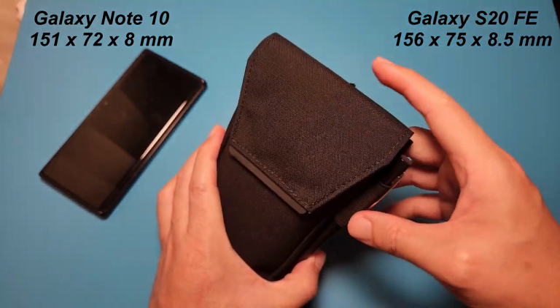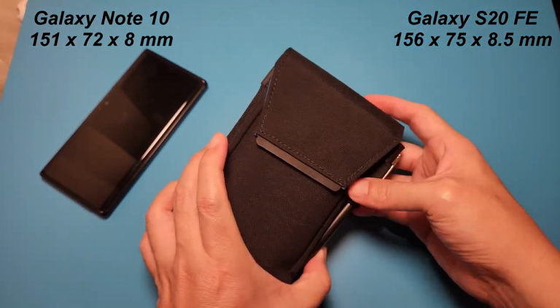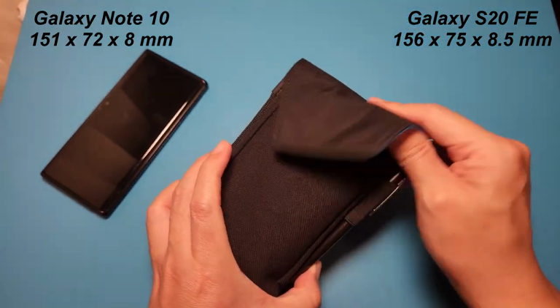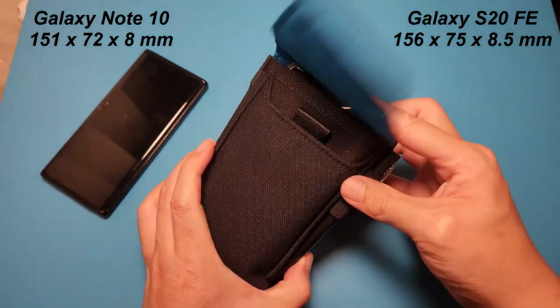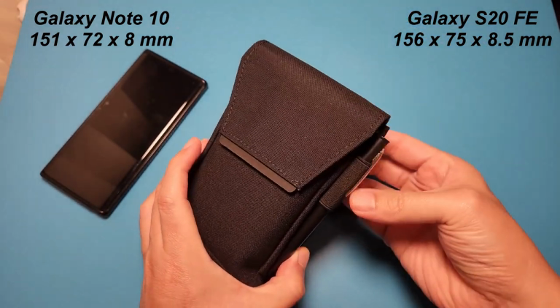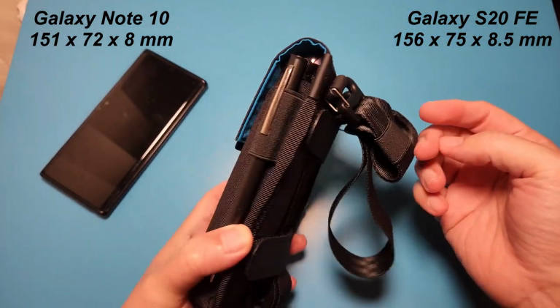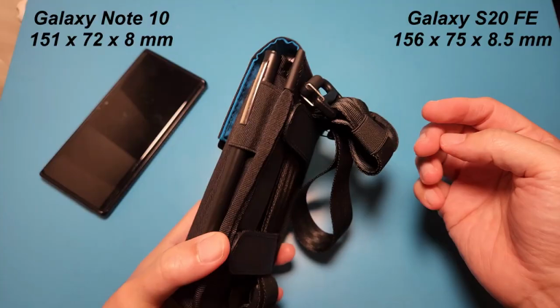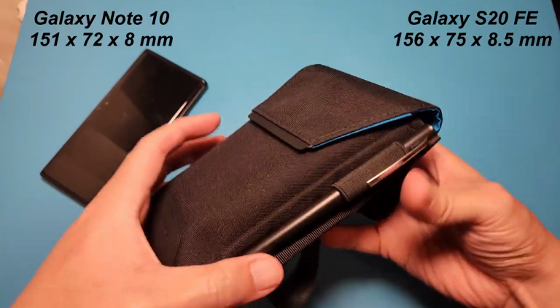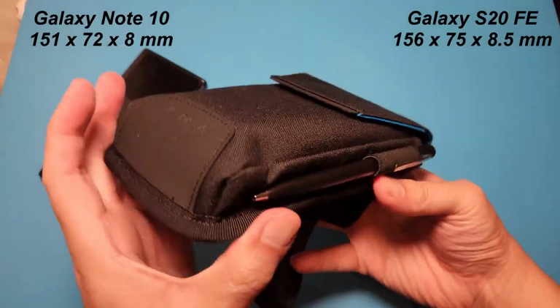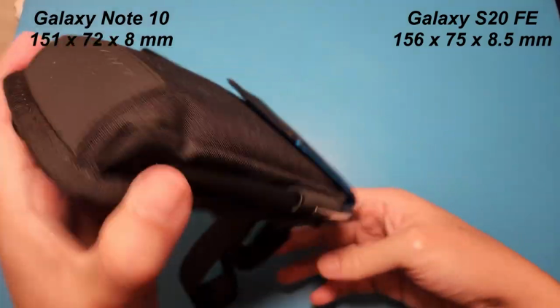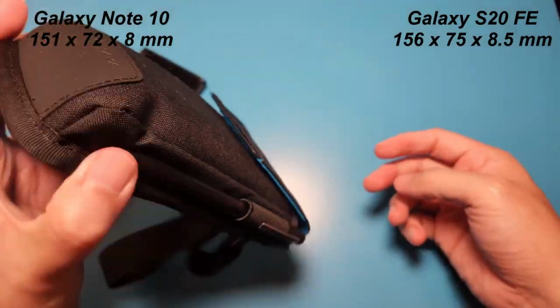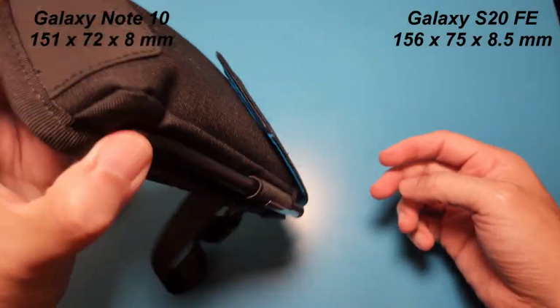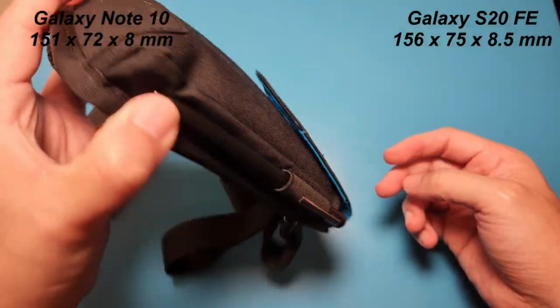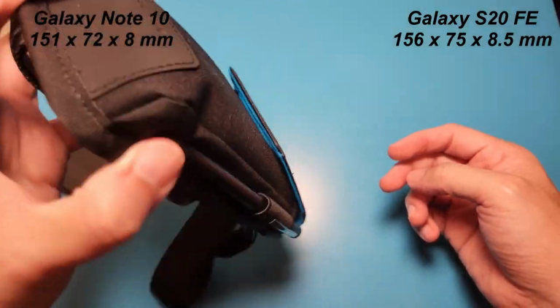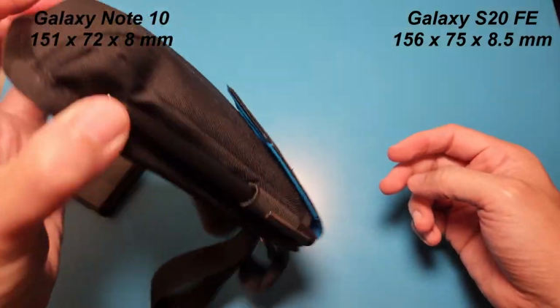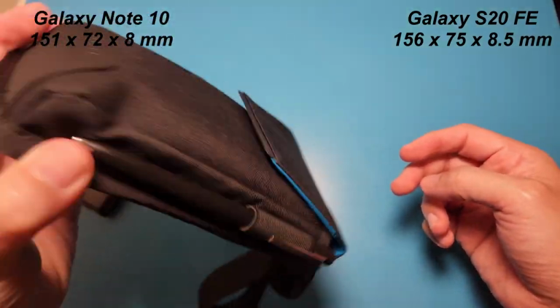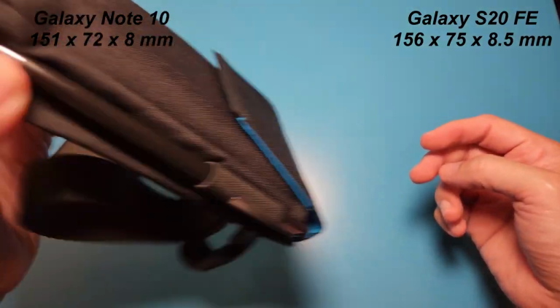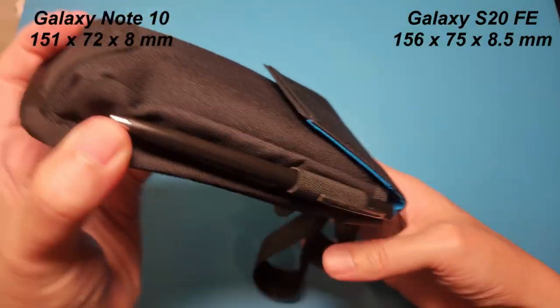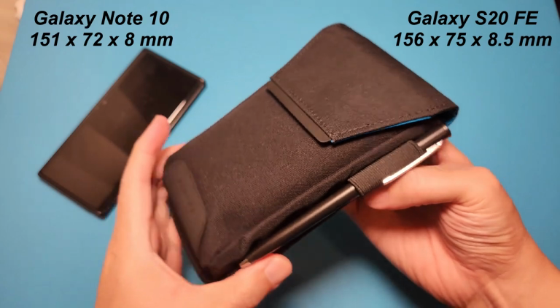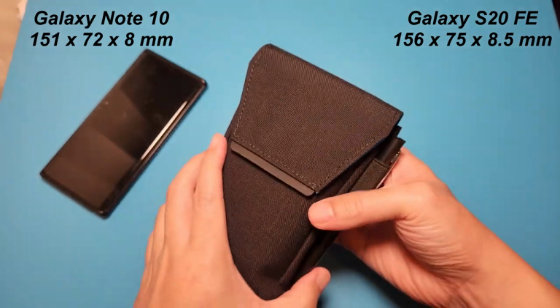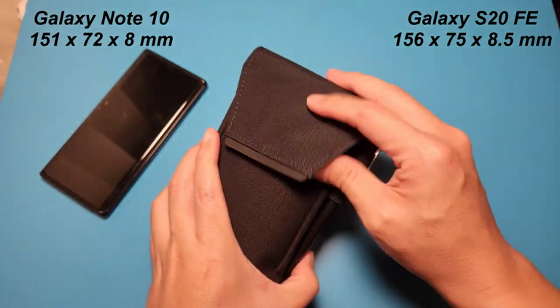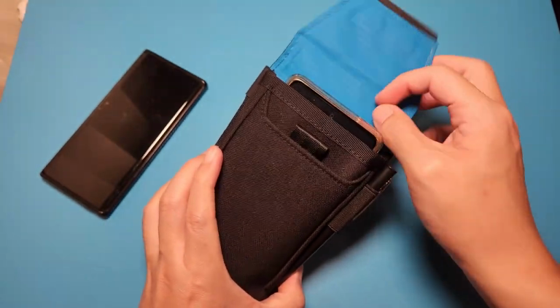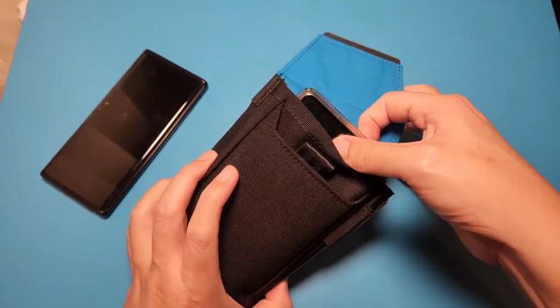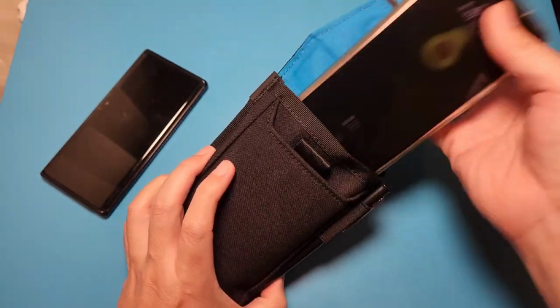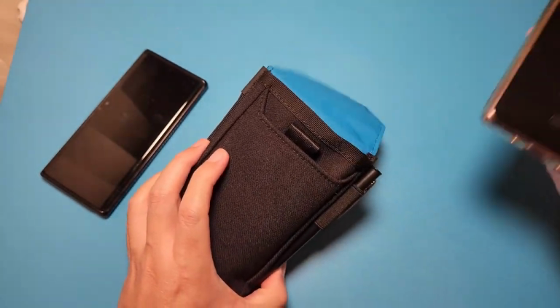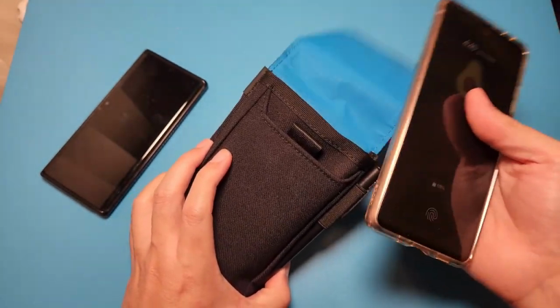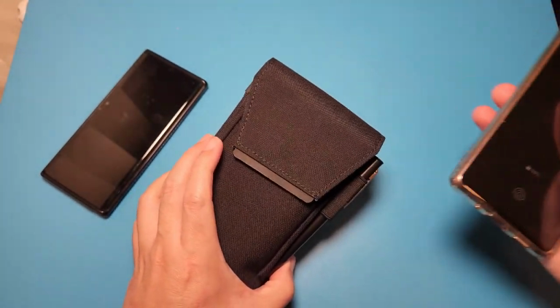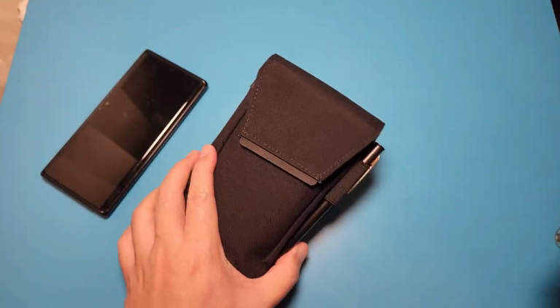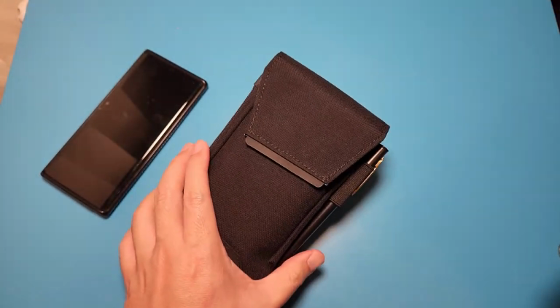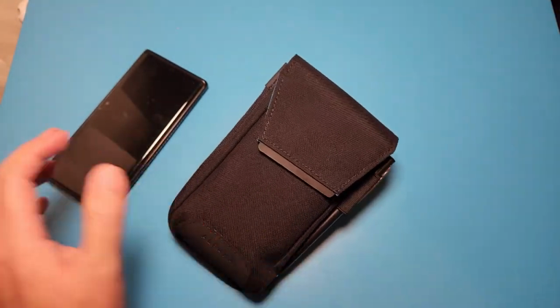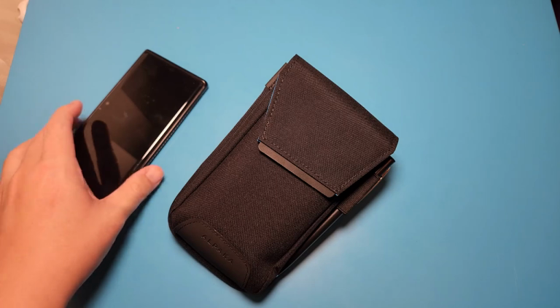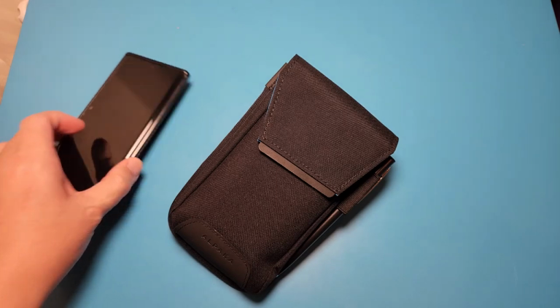However, it doesn't create any issue for the pouch to close — the magnet can still hold the flap pretty tight. The Galaxy phone in the pouch is not going anywhere, not even when I shake it vigorously upside down.